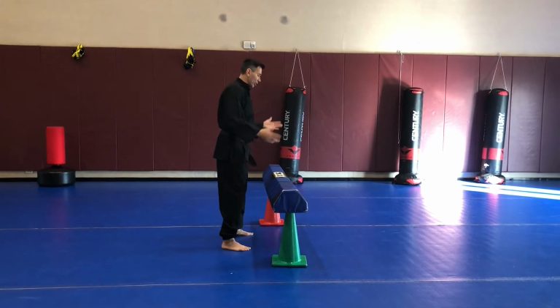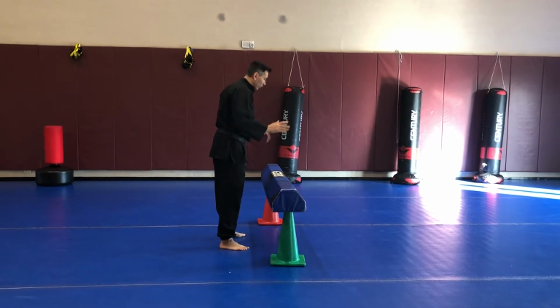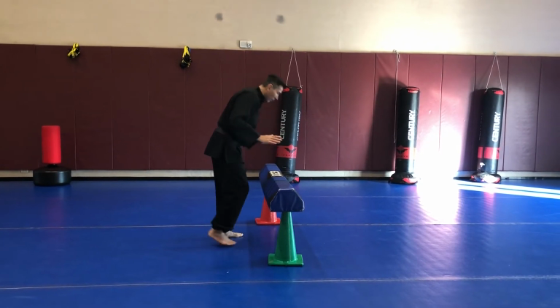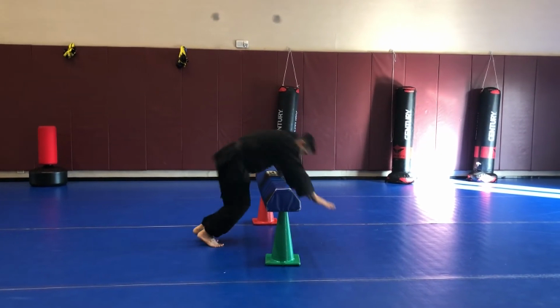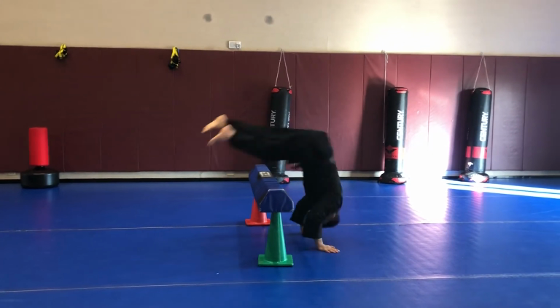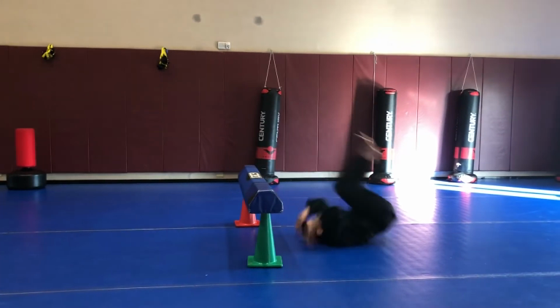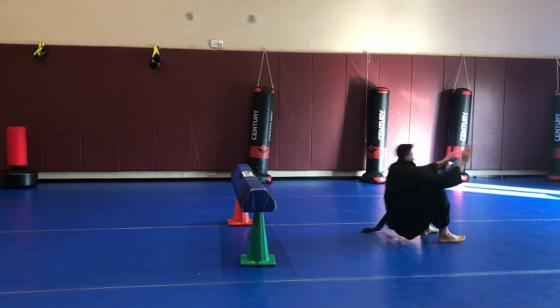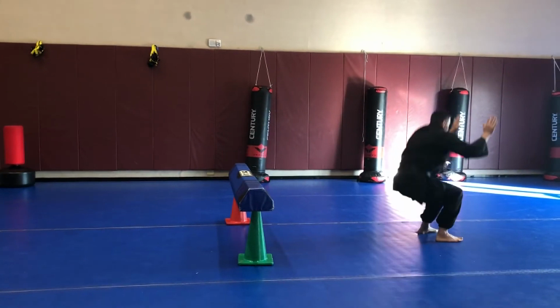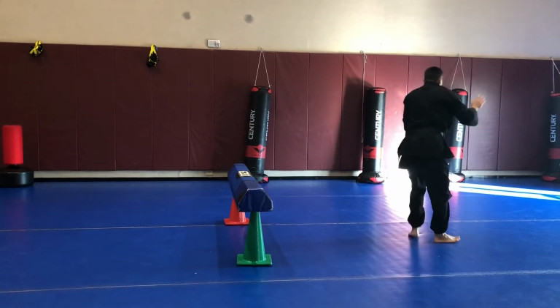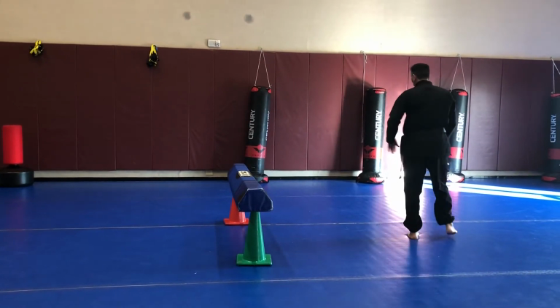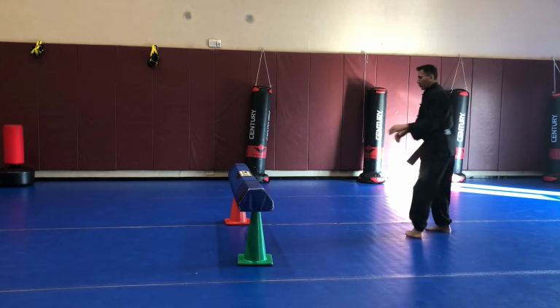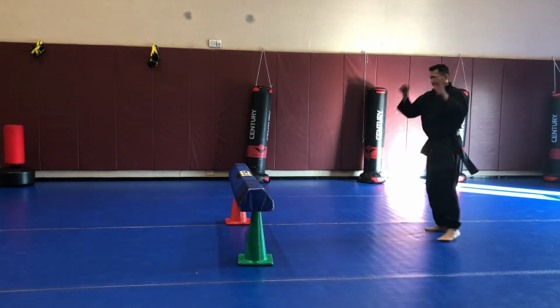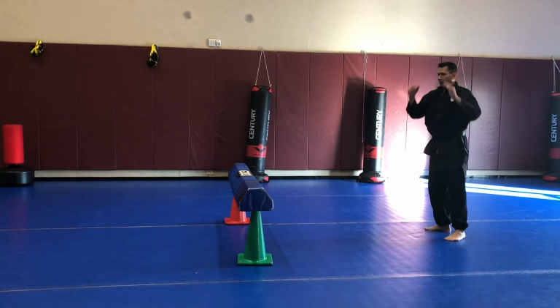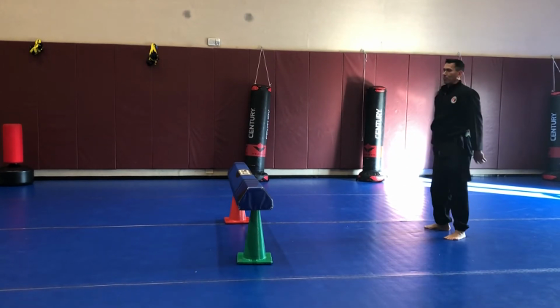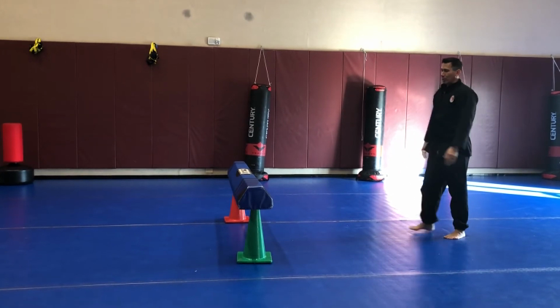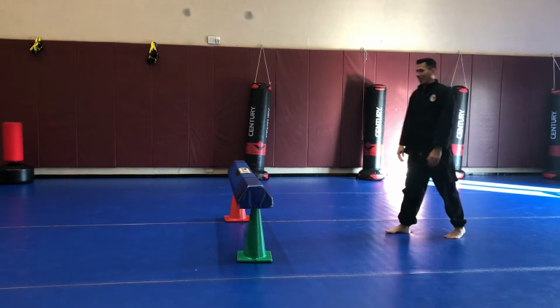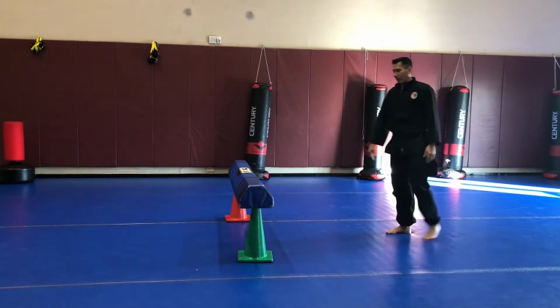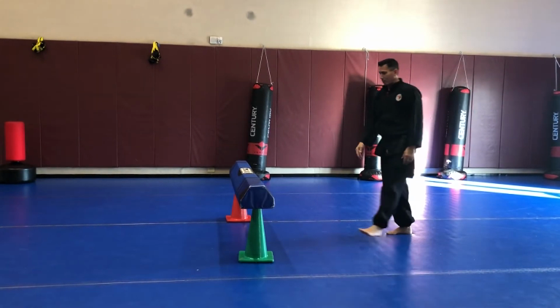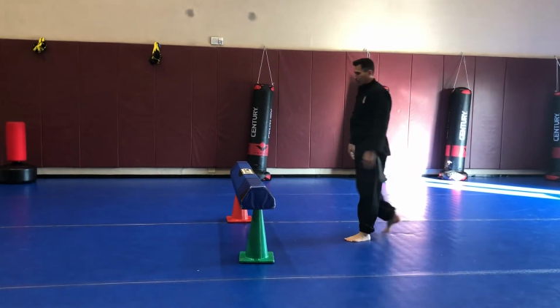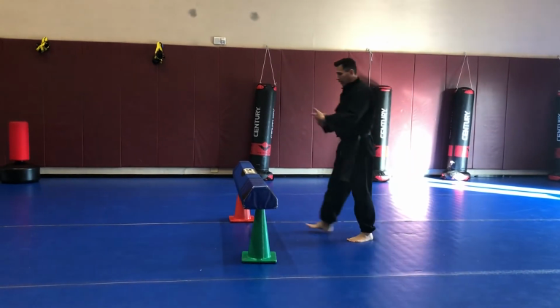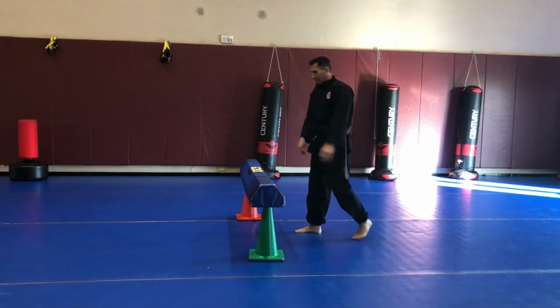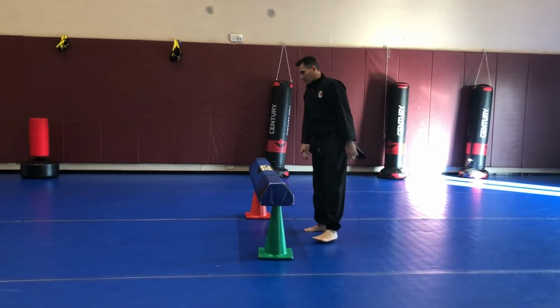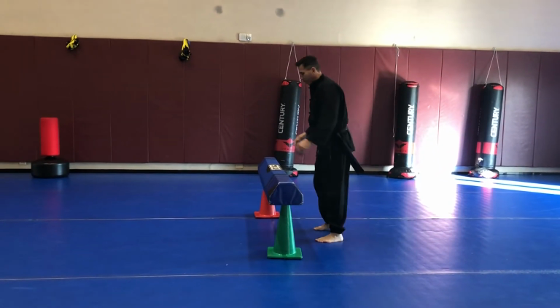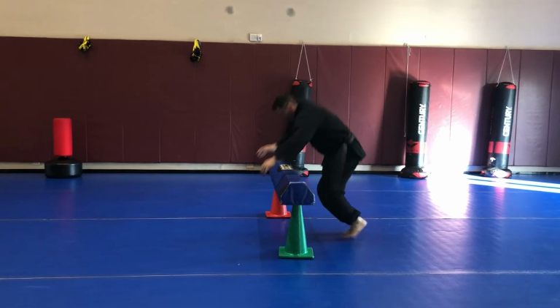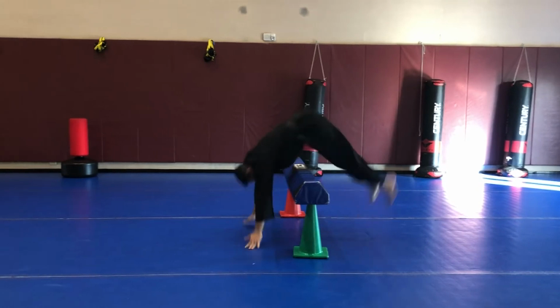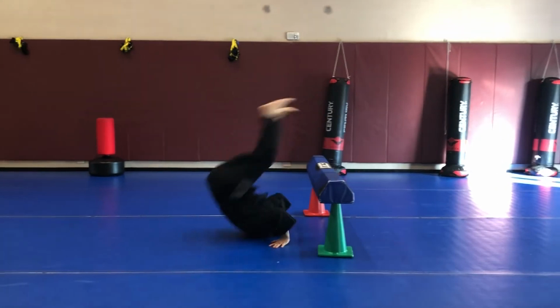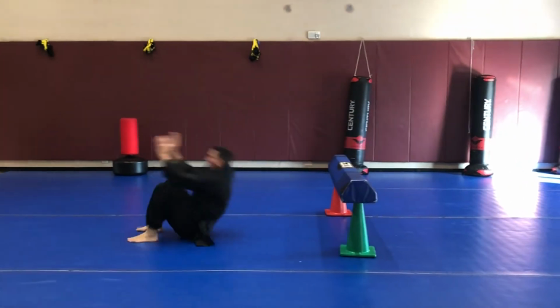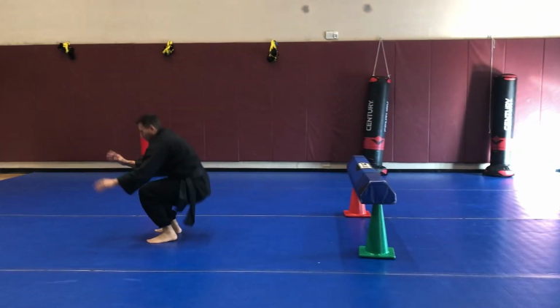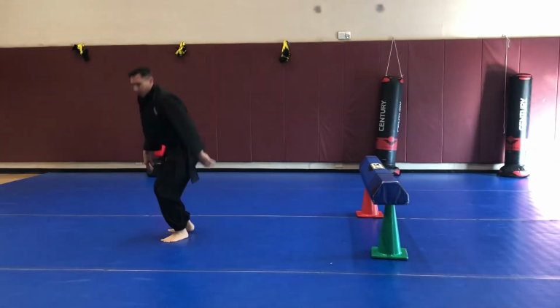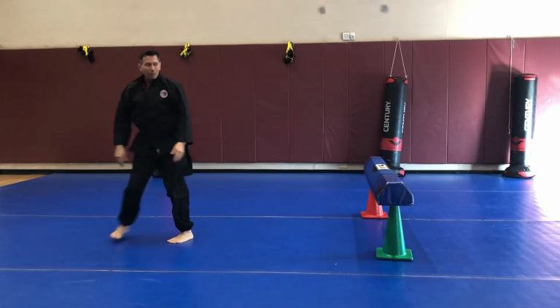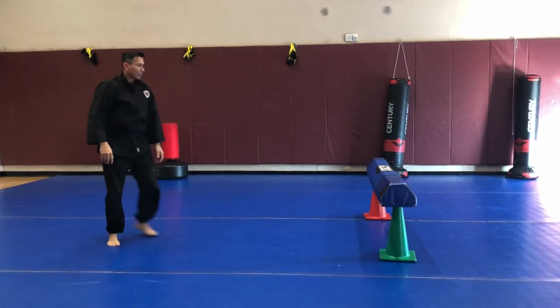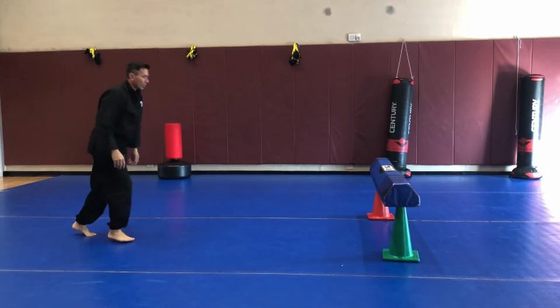So in slow motion — try to finish off in the up position as quick as you can for defense. Same thing from the opposite view. Same thing from a faster motion.